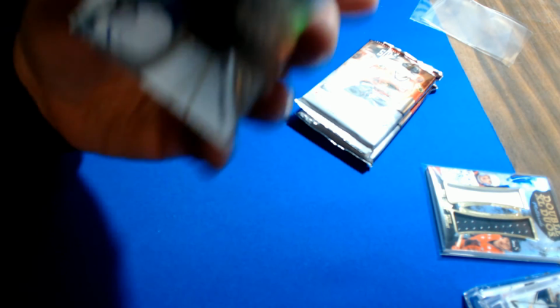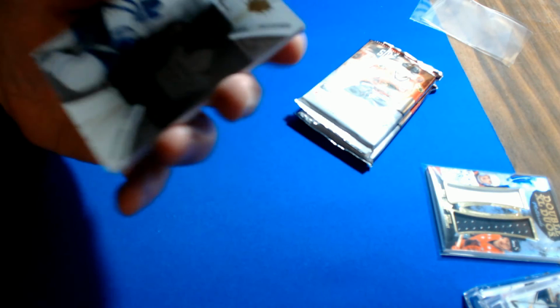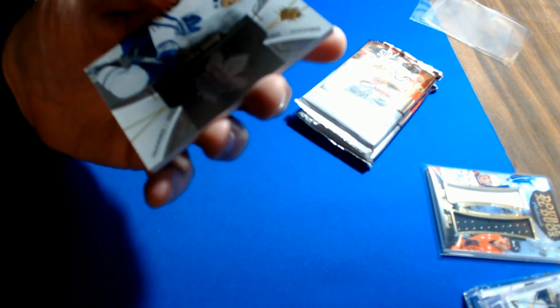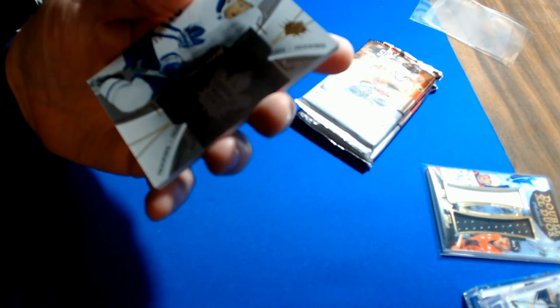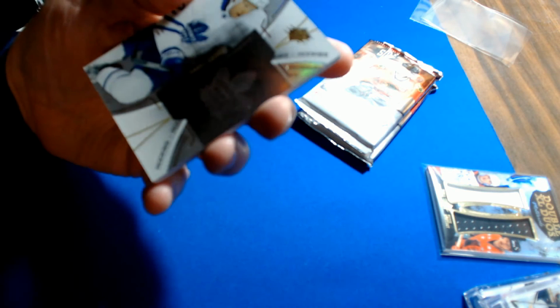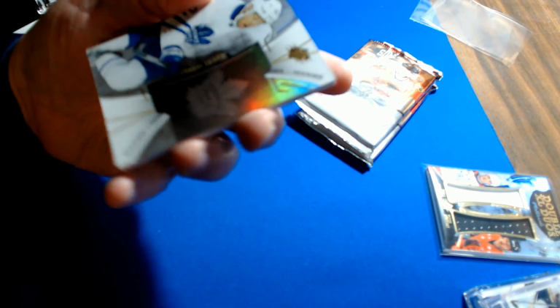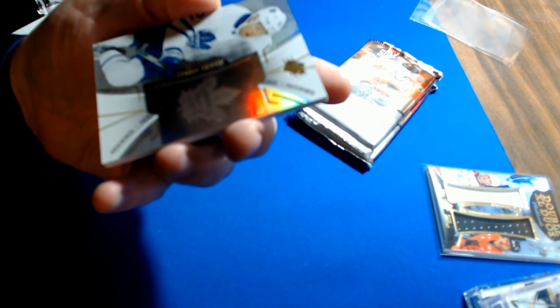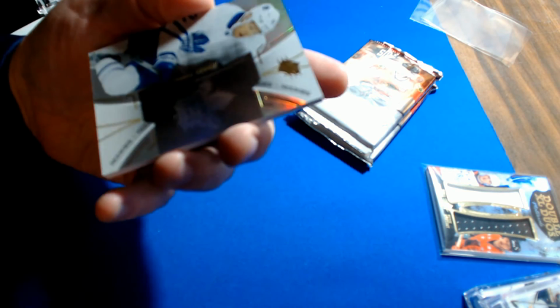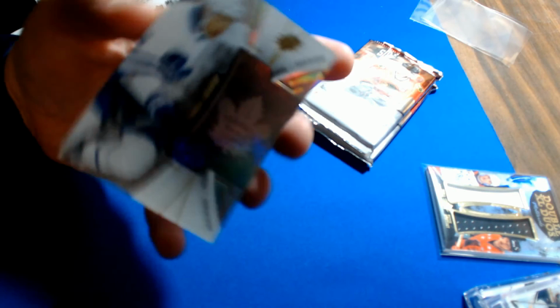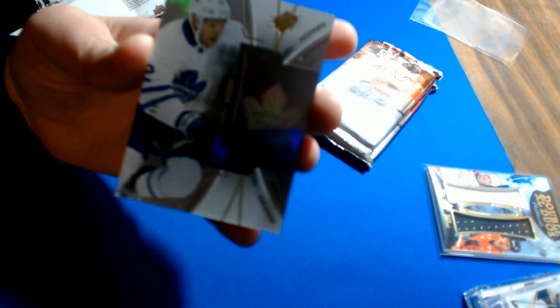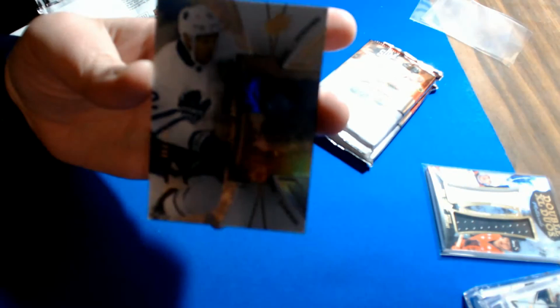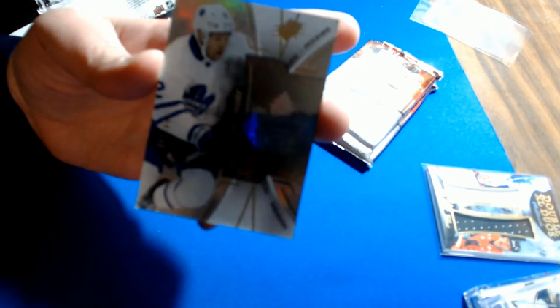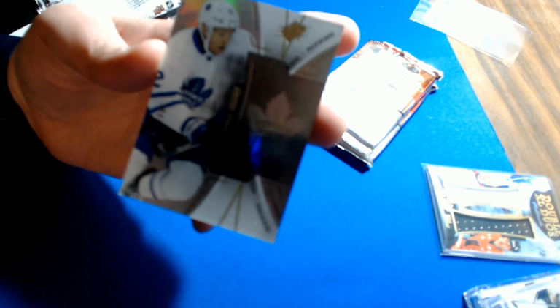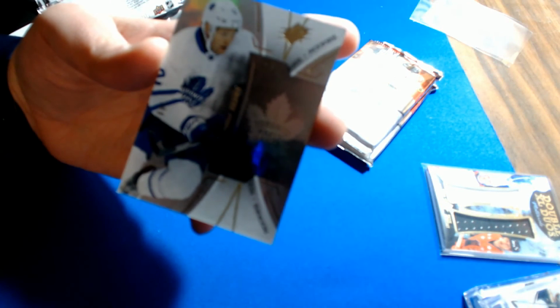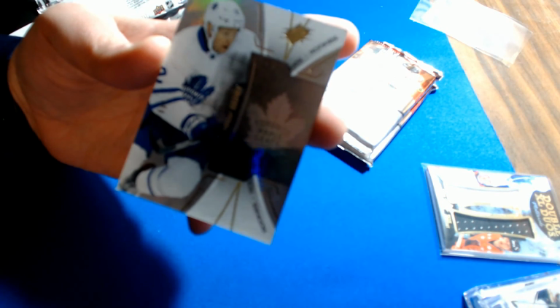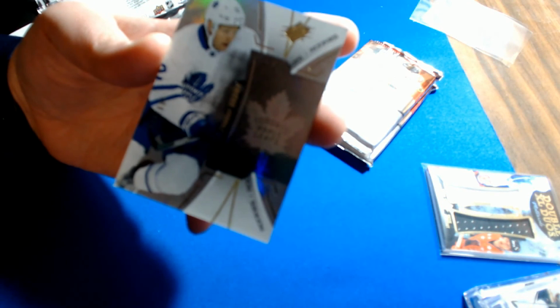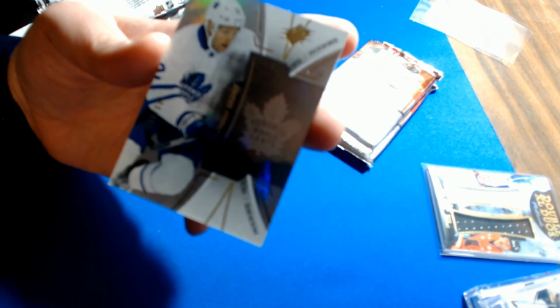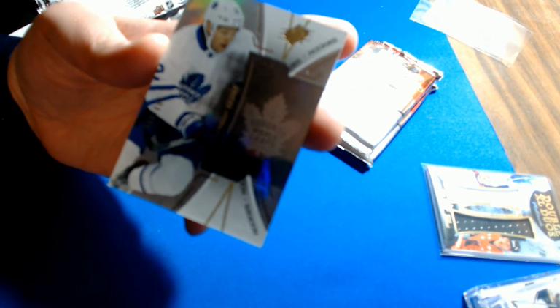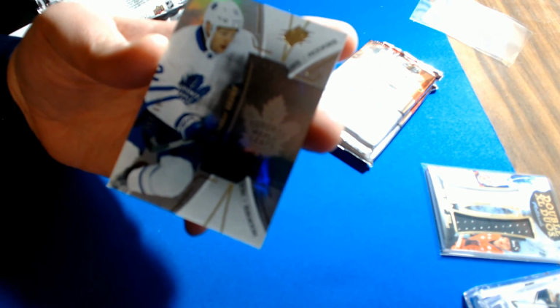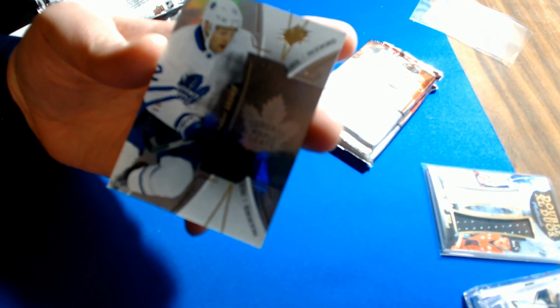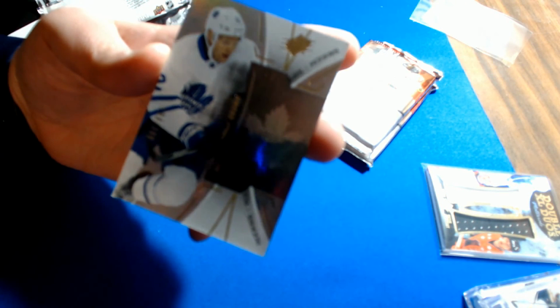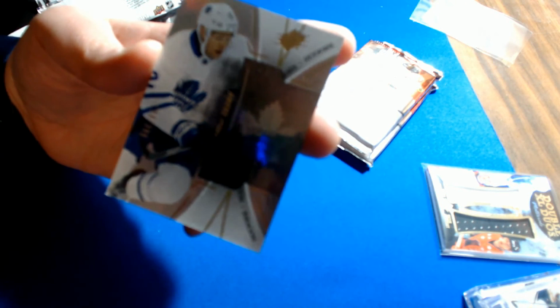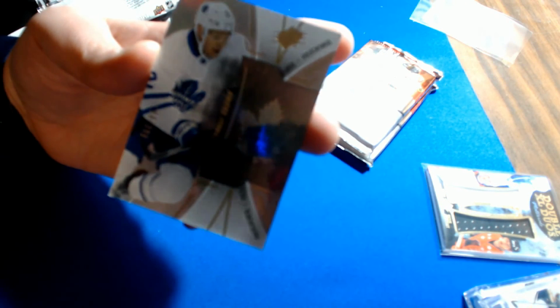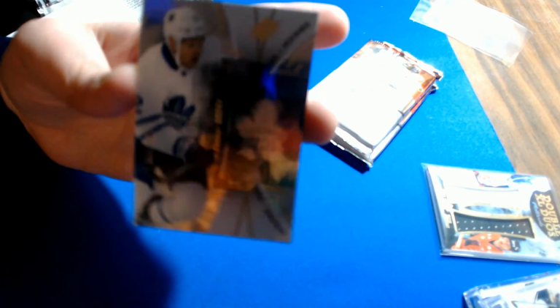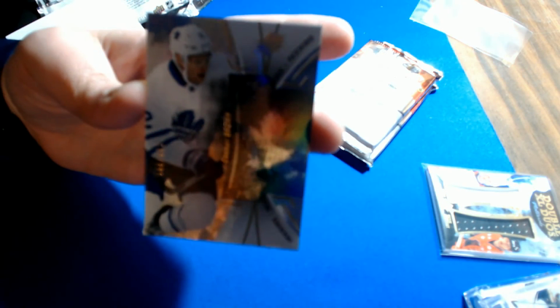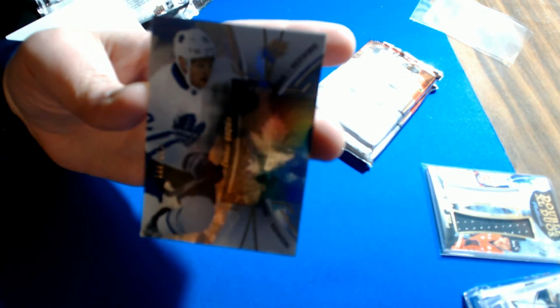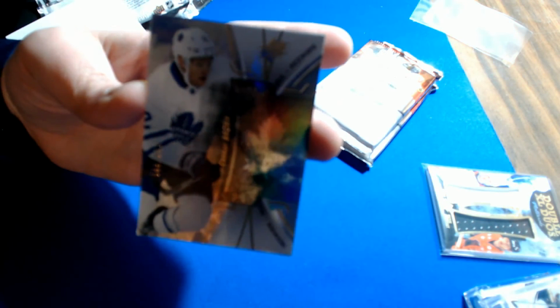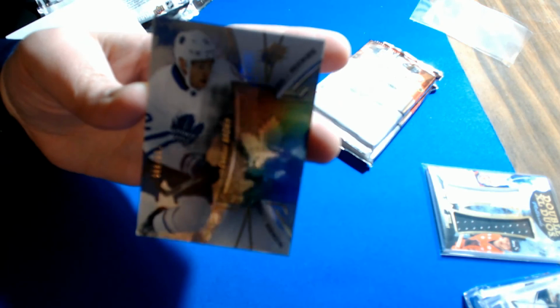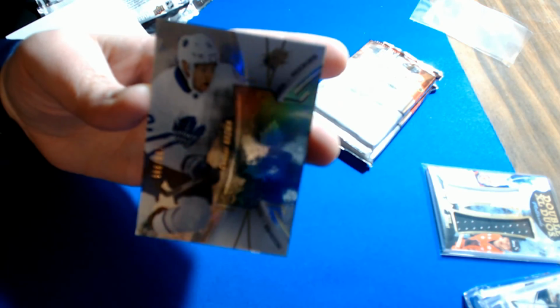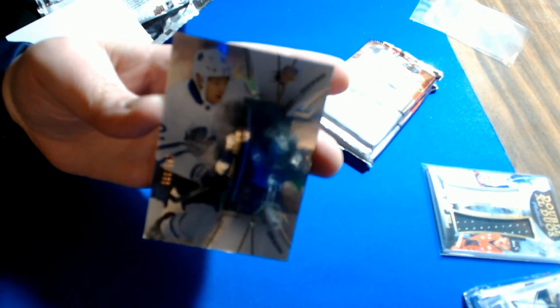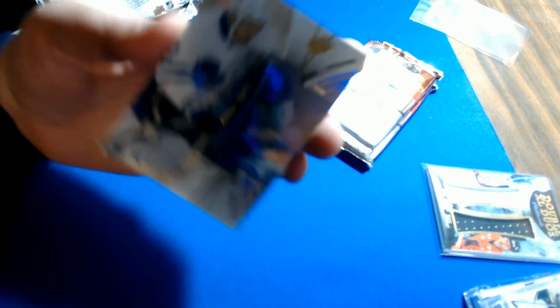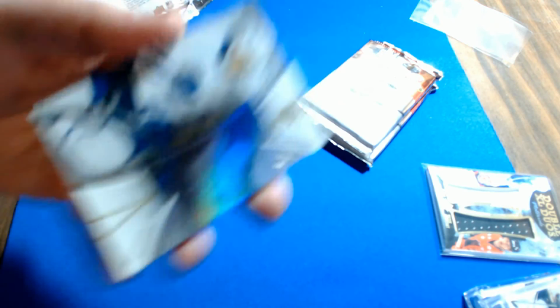For the Toronto Maple Leafs it's a Connor Brown rookie hologram, 188 of 399. Toronto goes to Todd S.